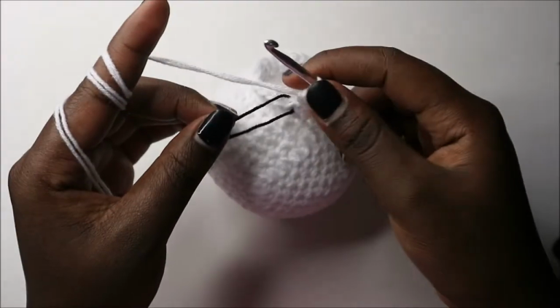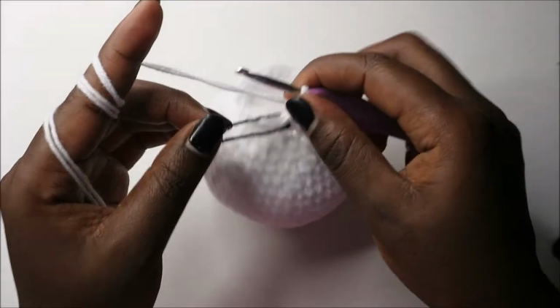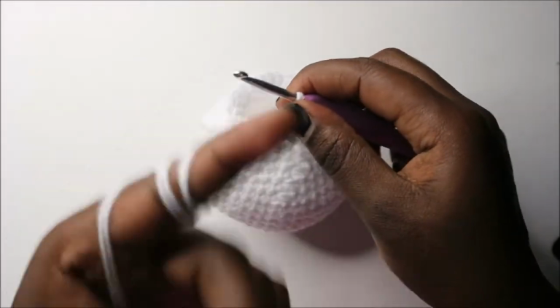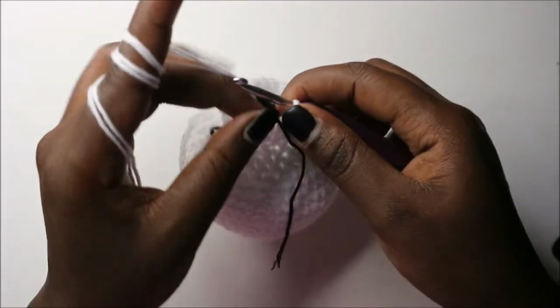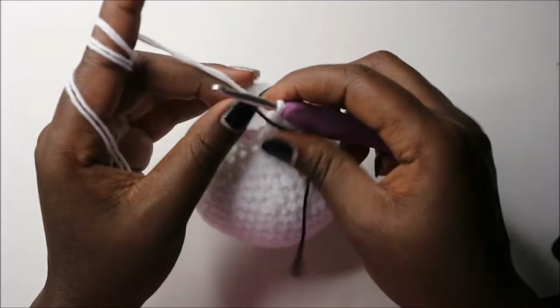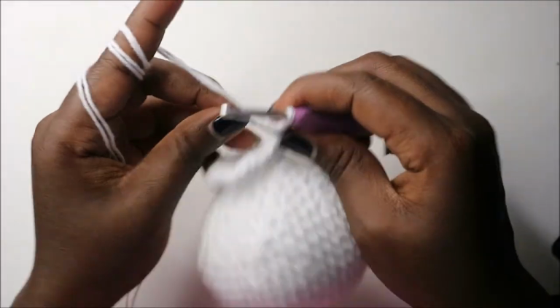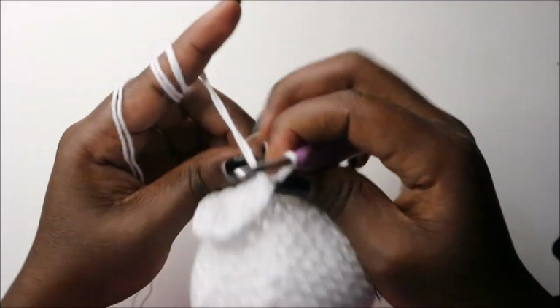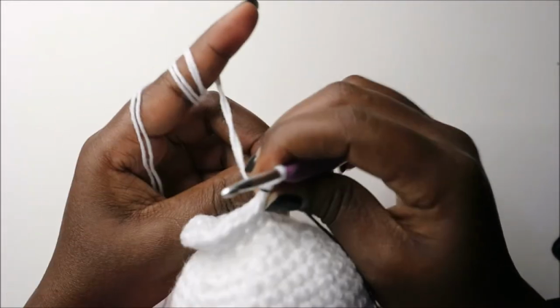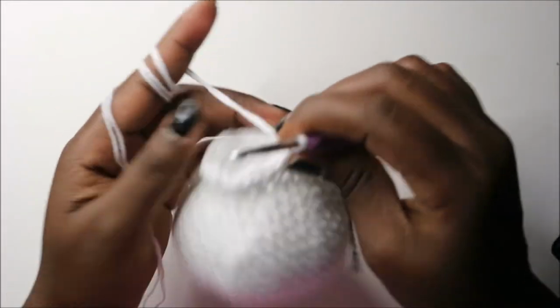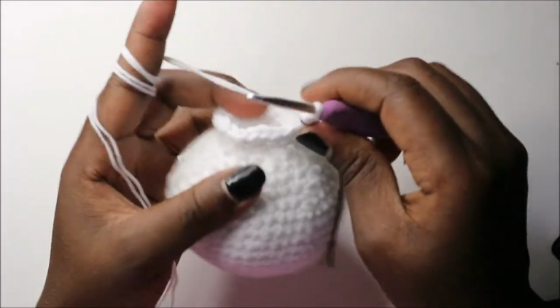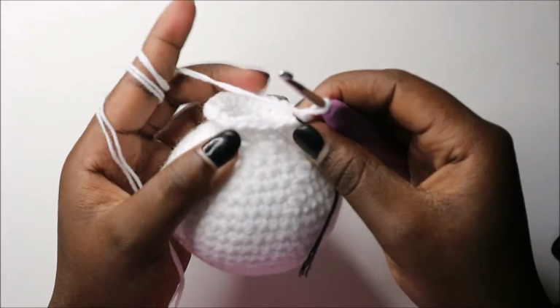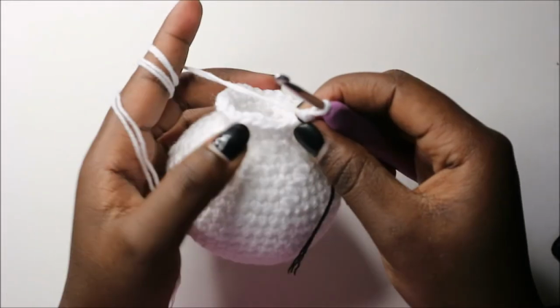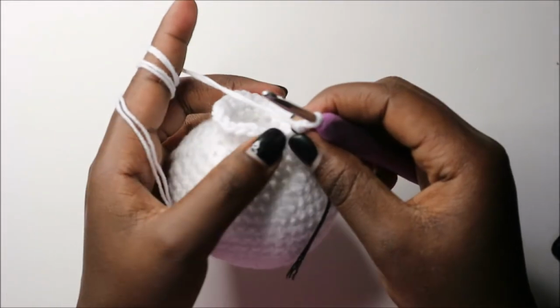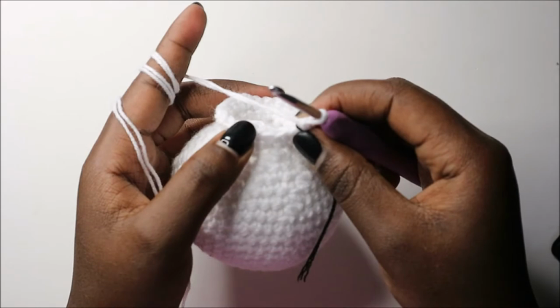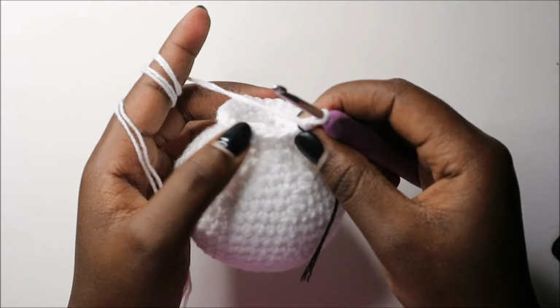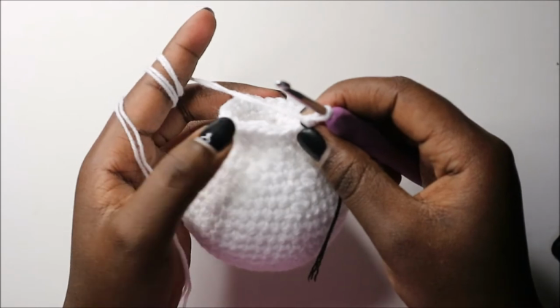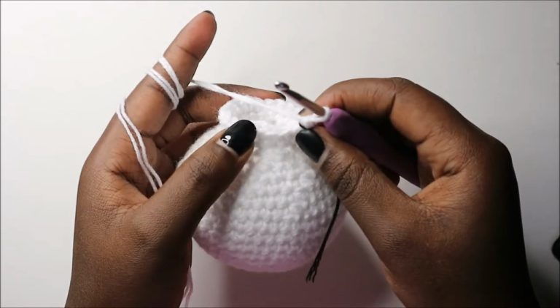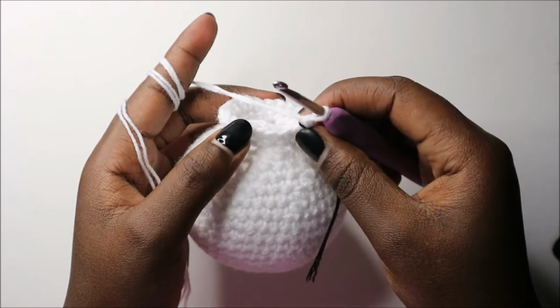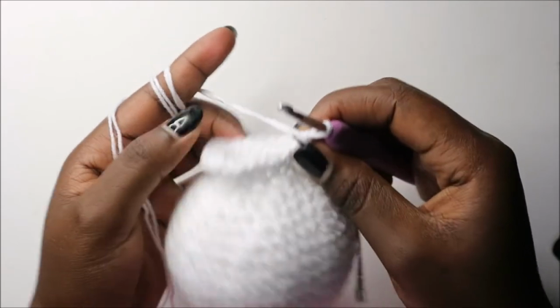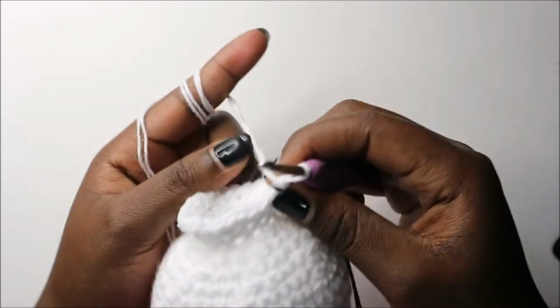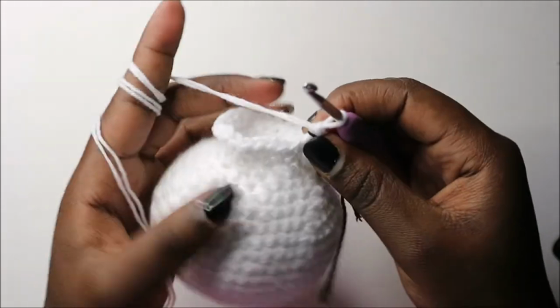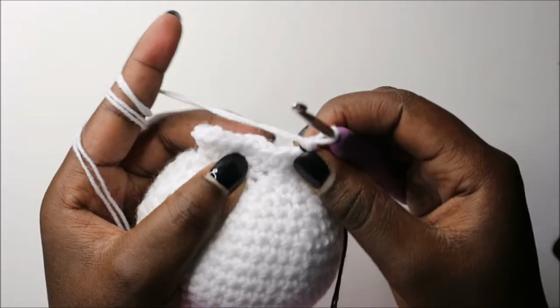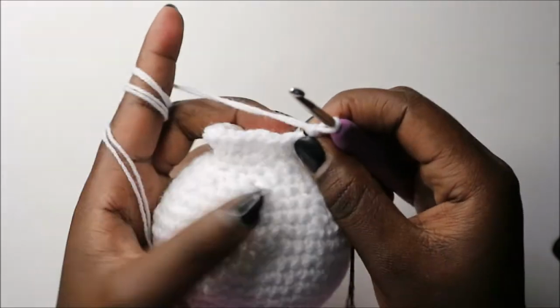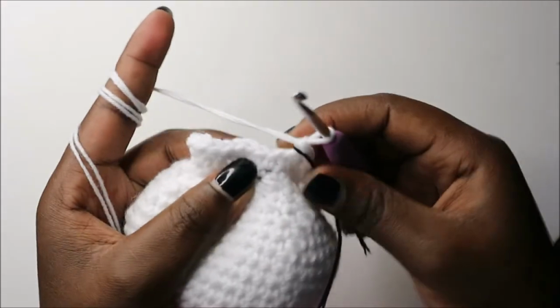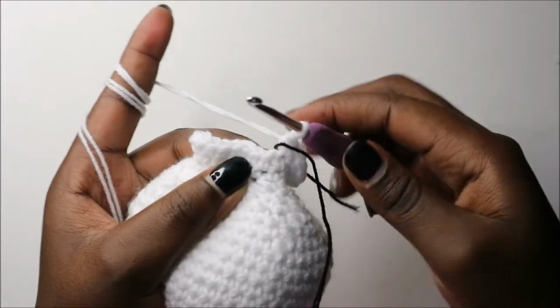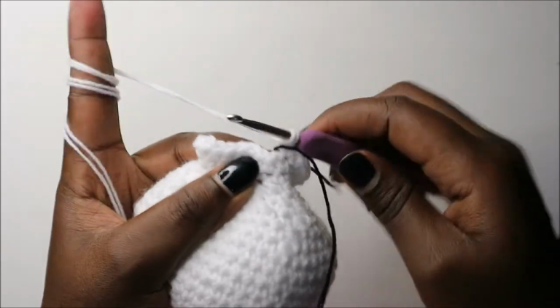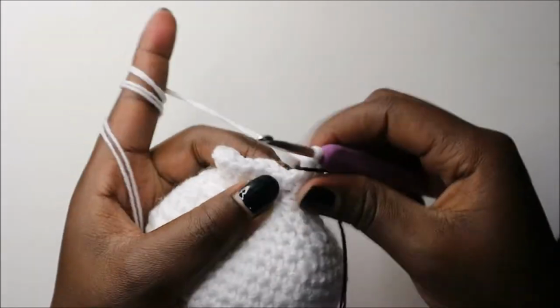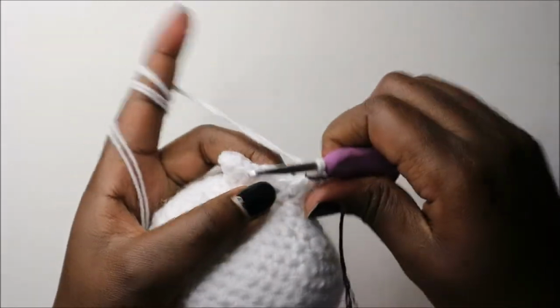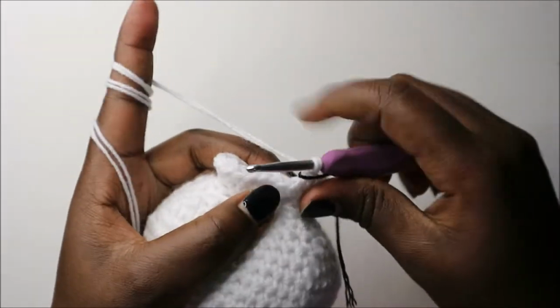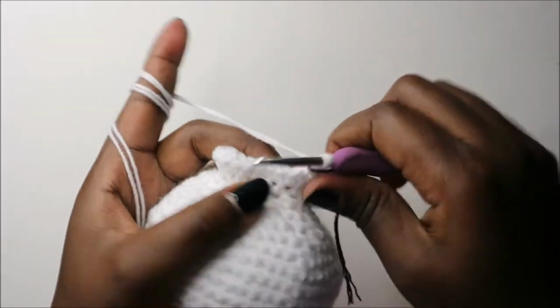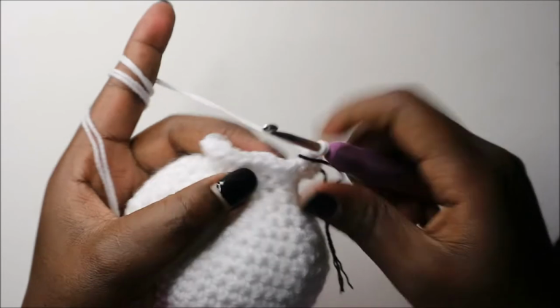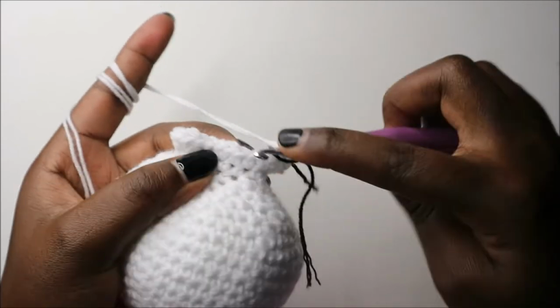In the 23rd row we're going to do three single crochet then increase and repeat all round for a total of 30 stitches. Three single crochets then increase, and repeat all the way round.